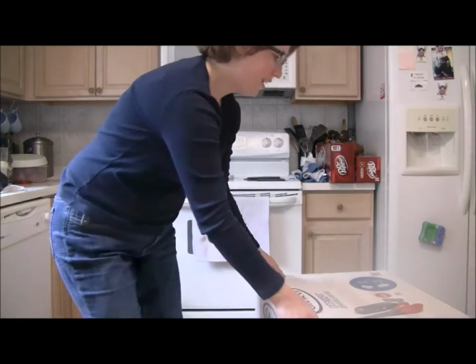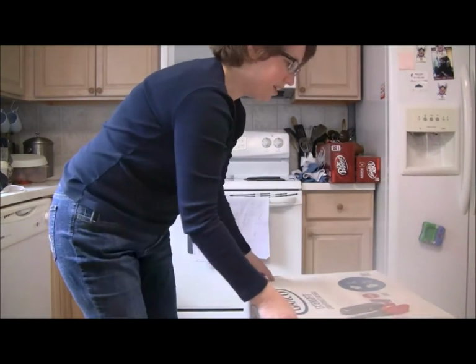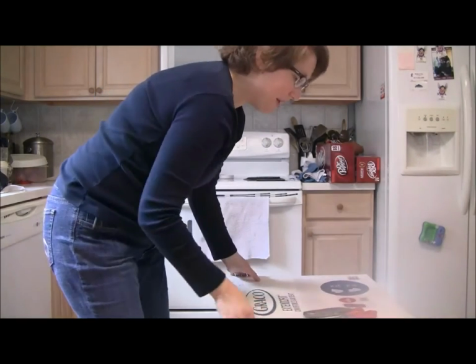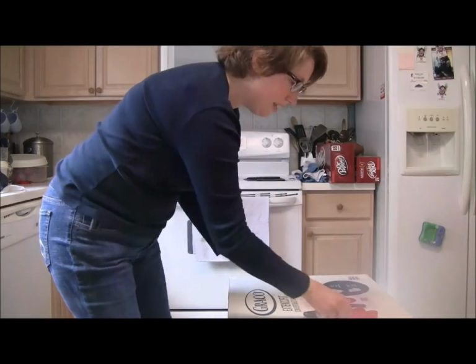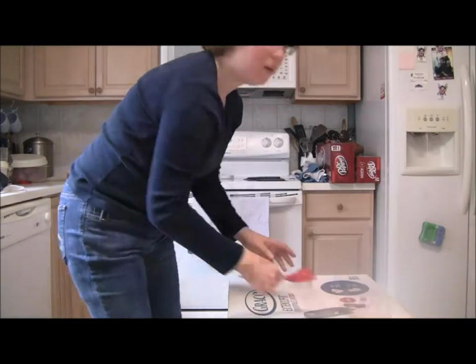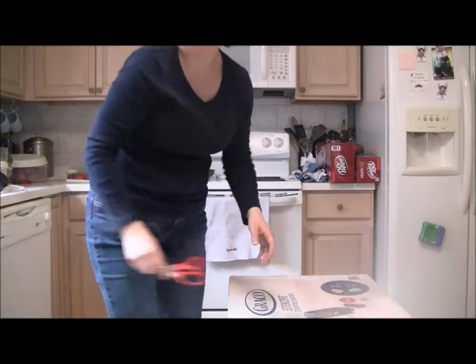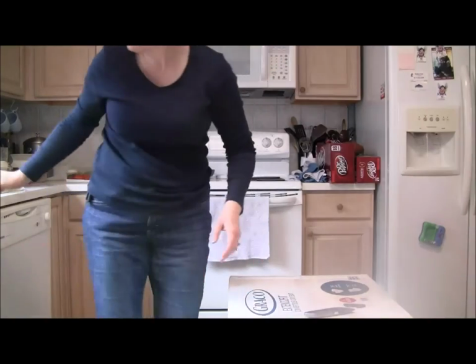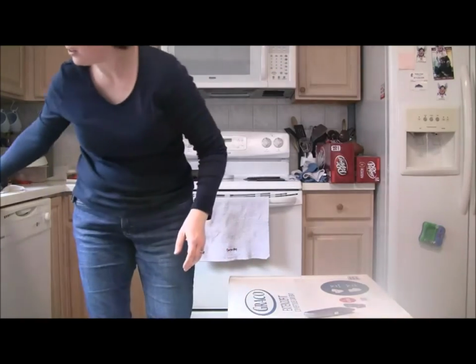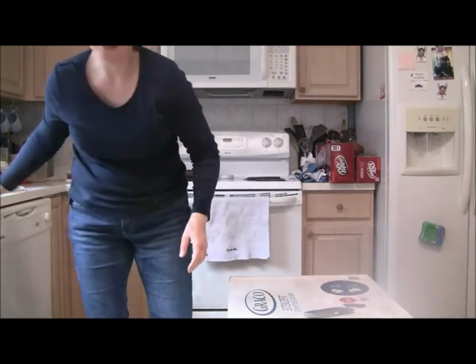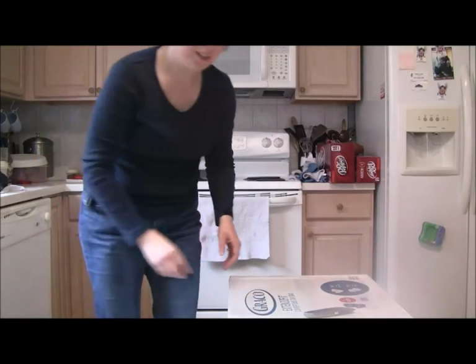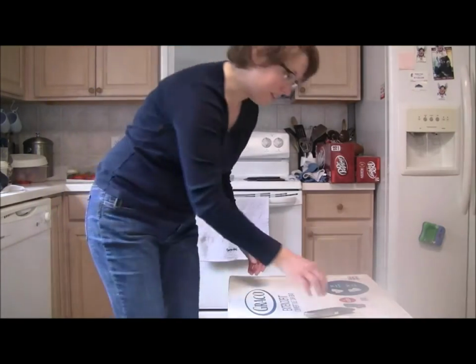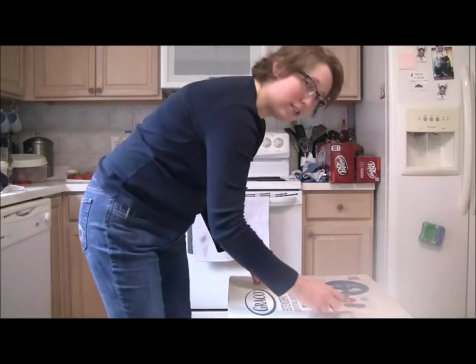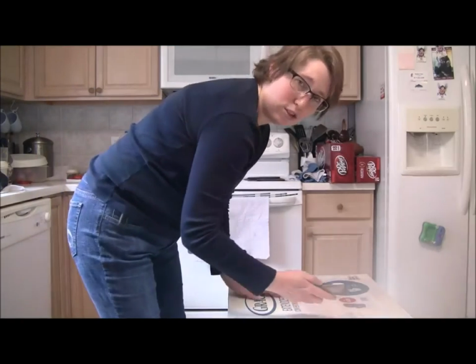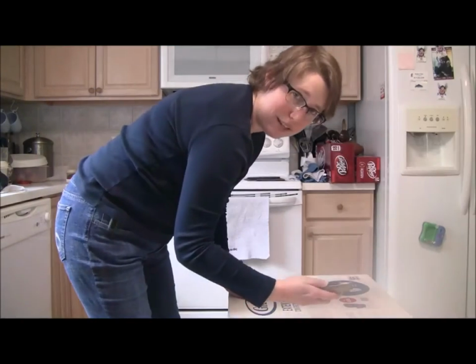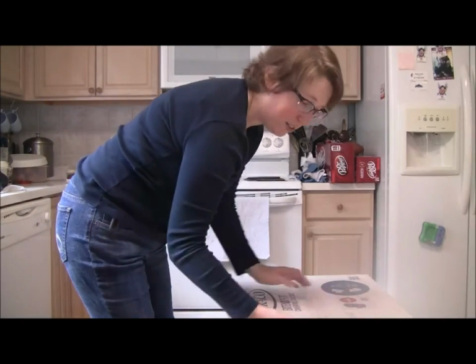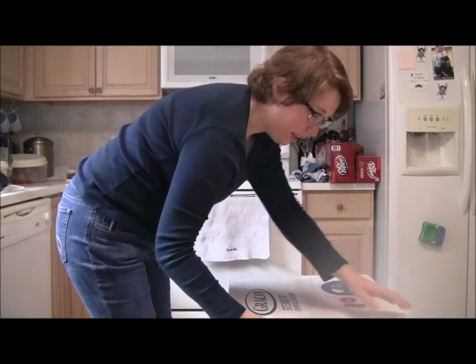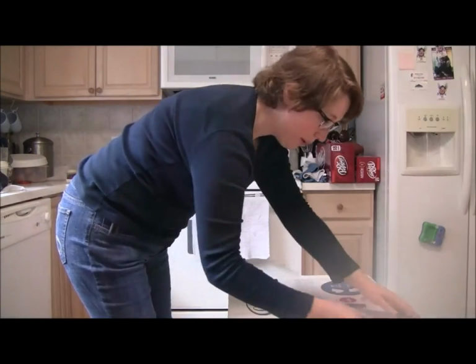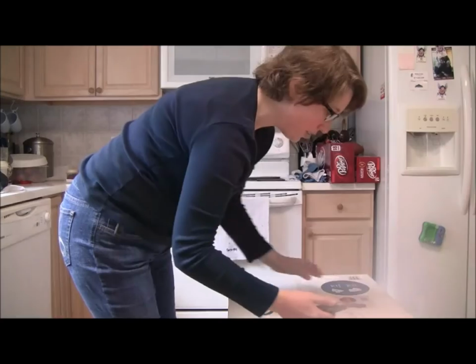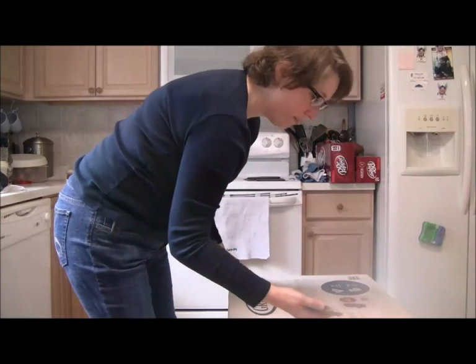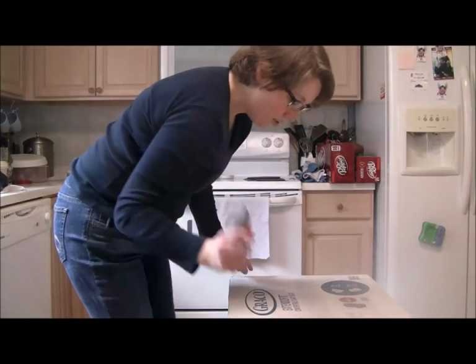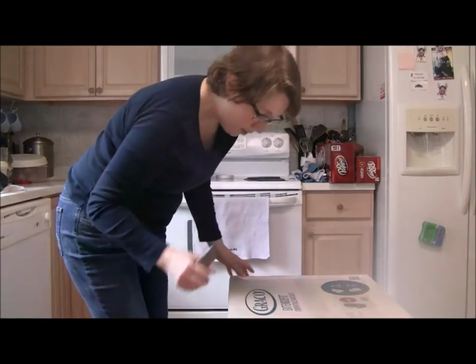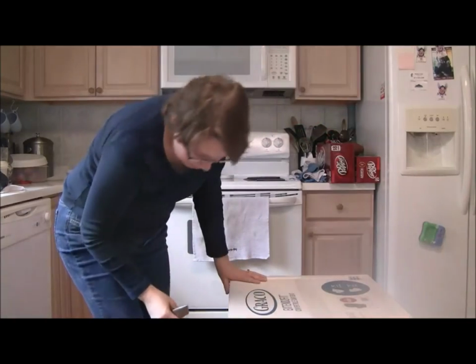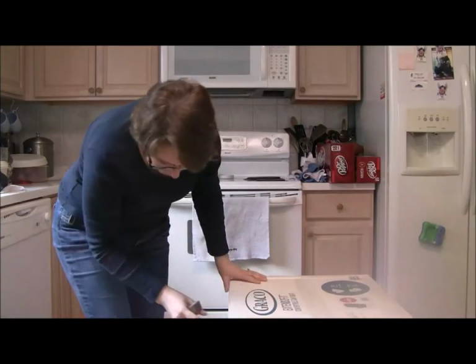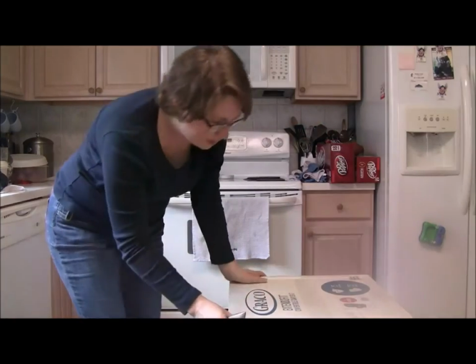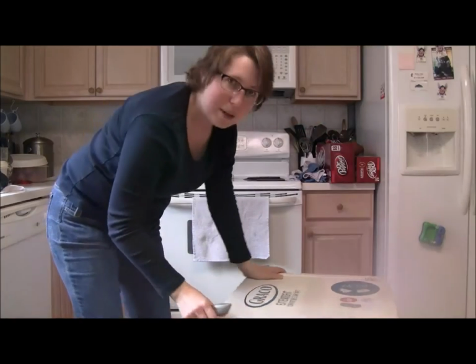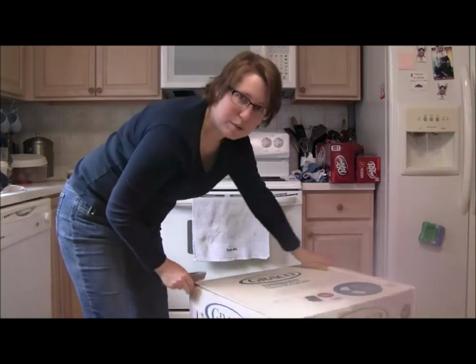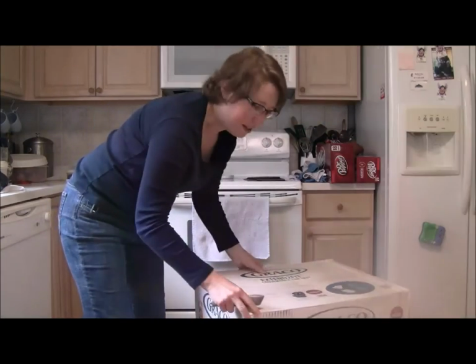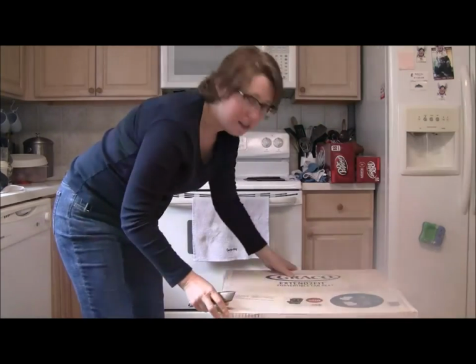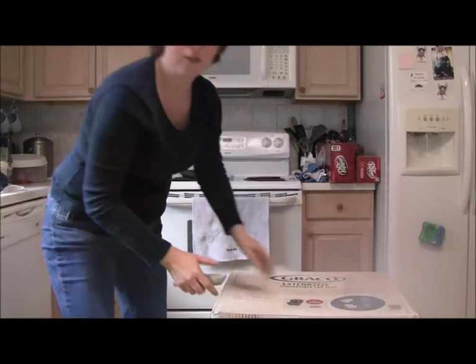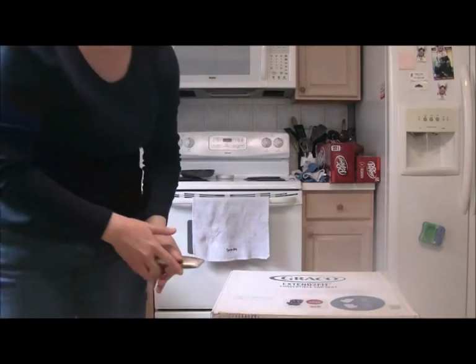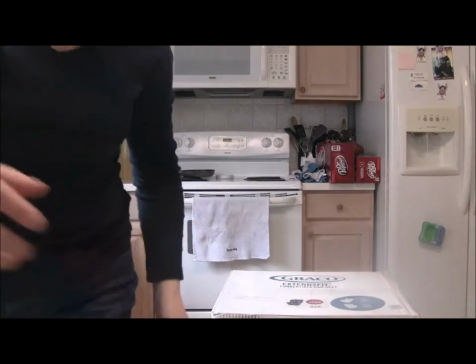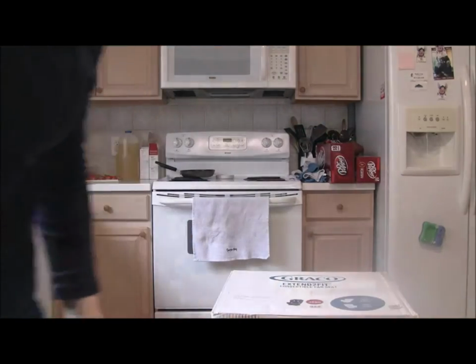You can hear my little one in the background — he's supervising and he's also the cameraman for today. So before I open it up, let's give the box a spin. I'll take the camera down for this.